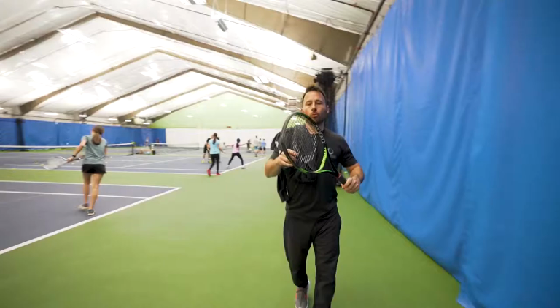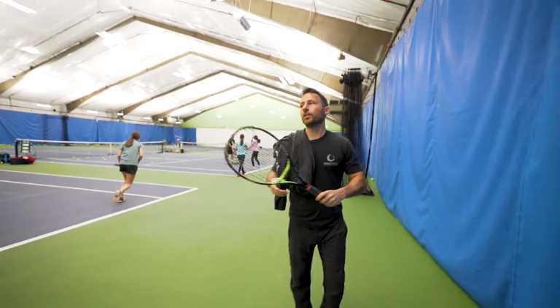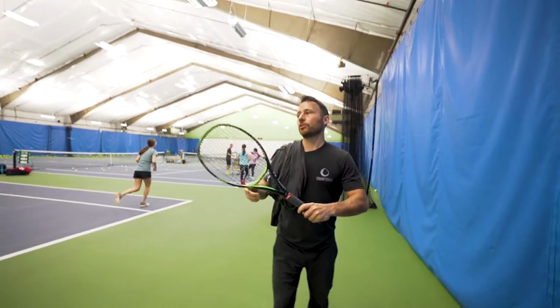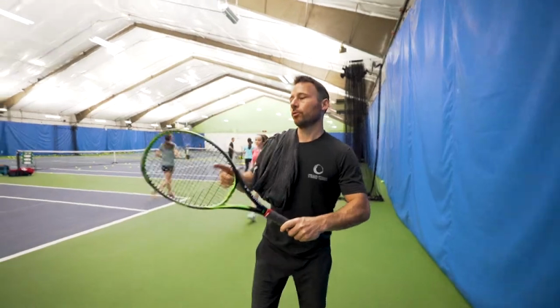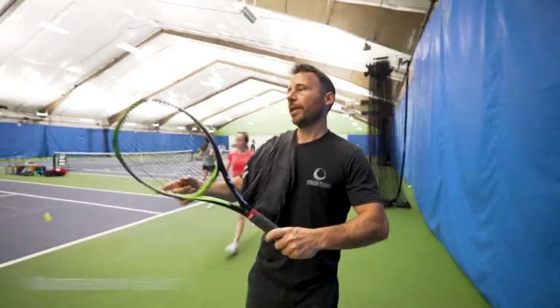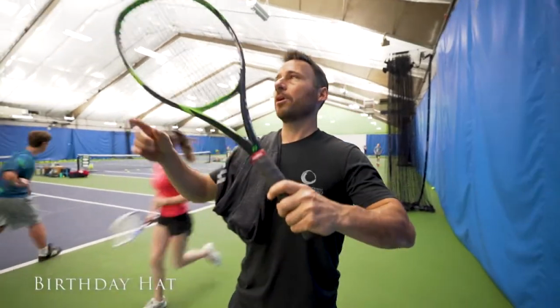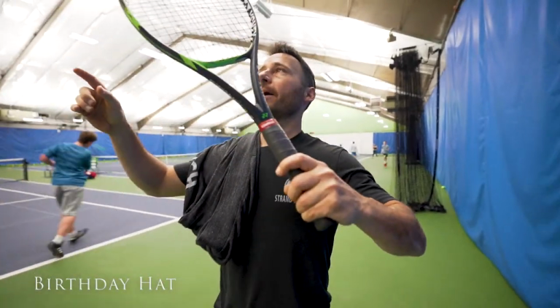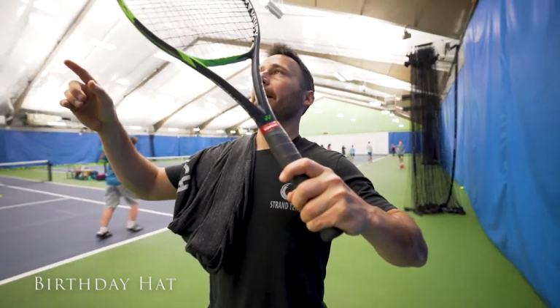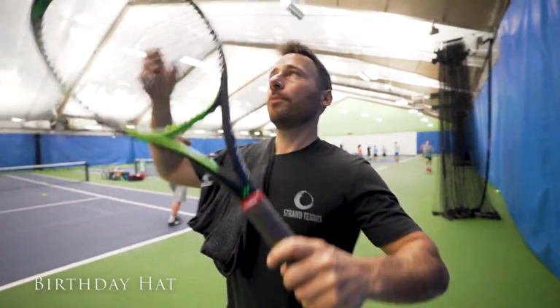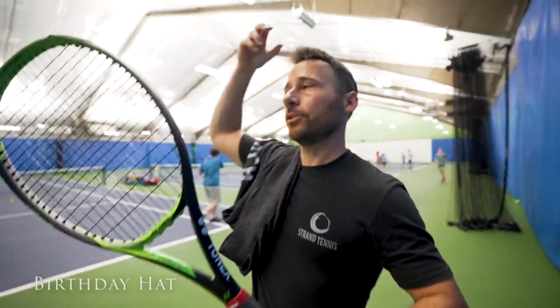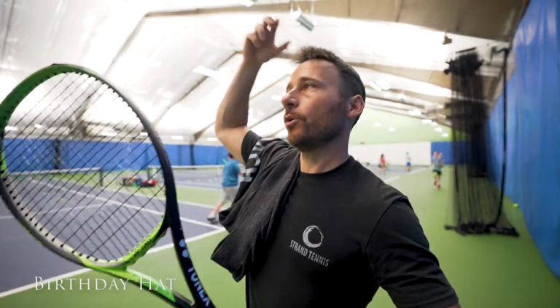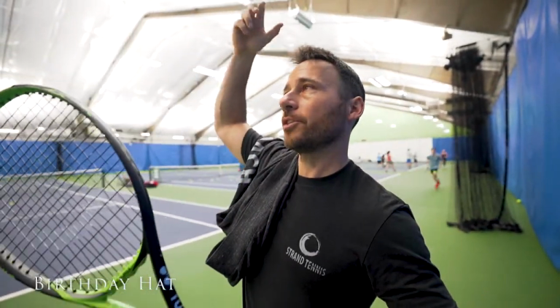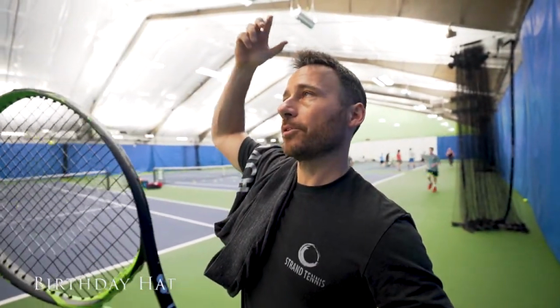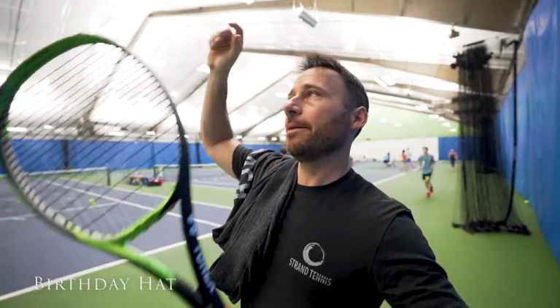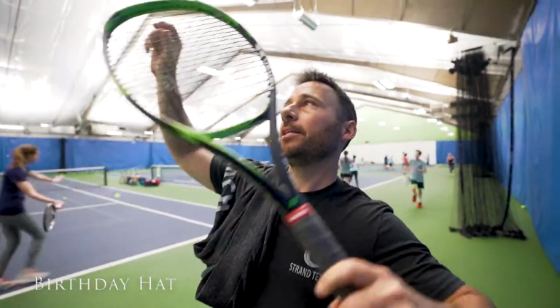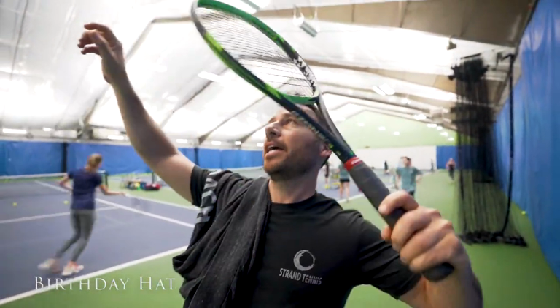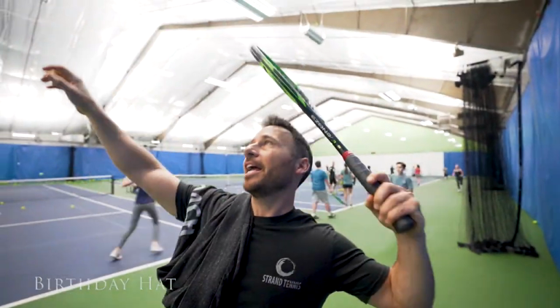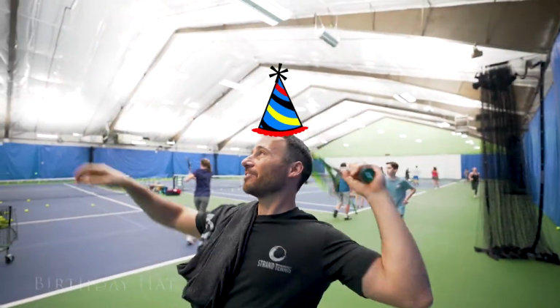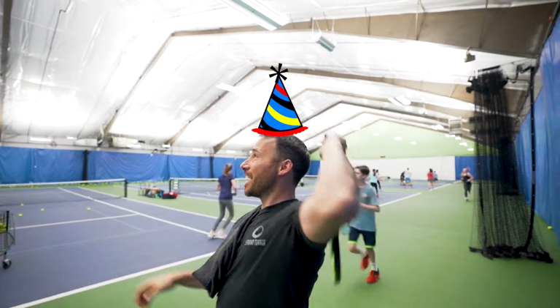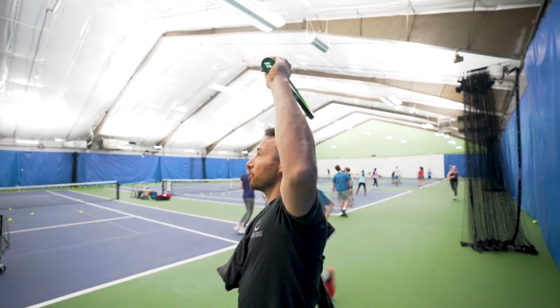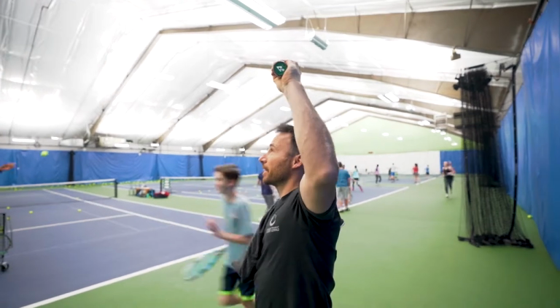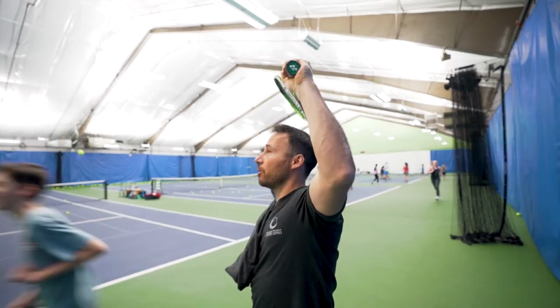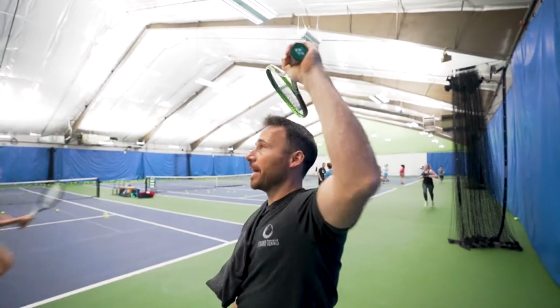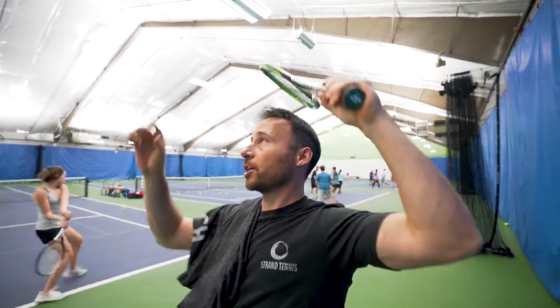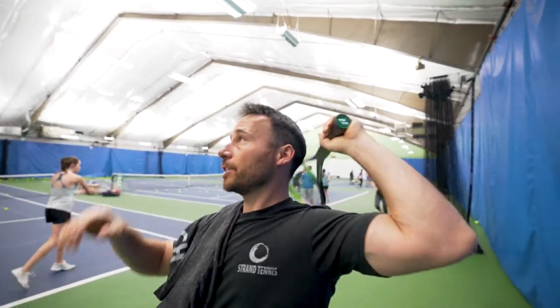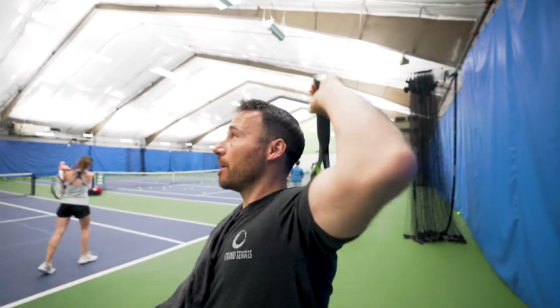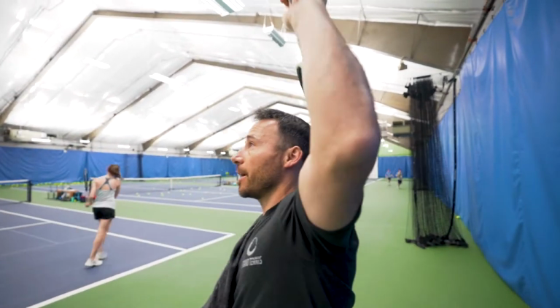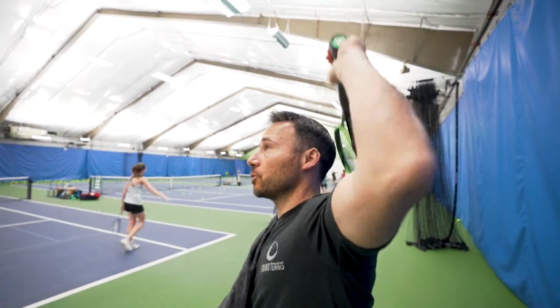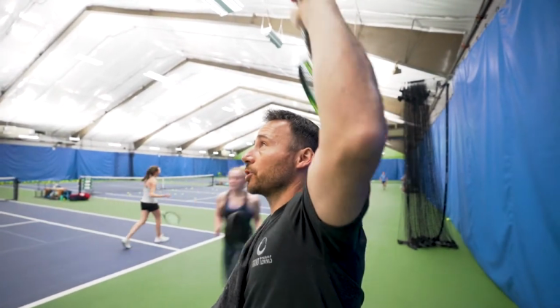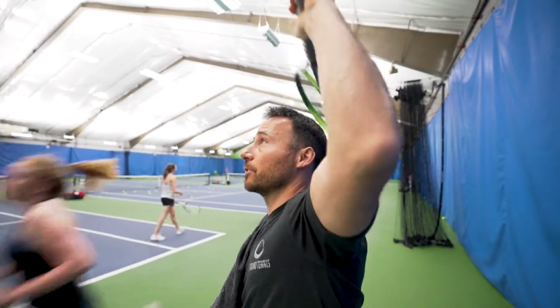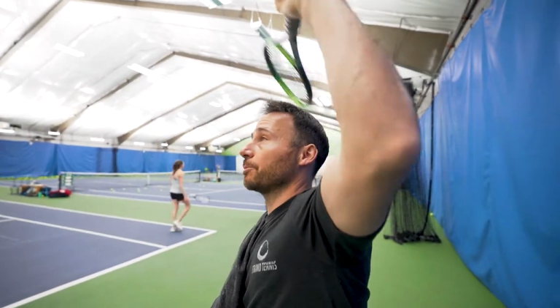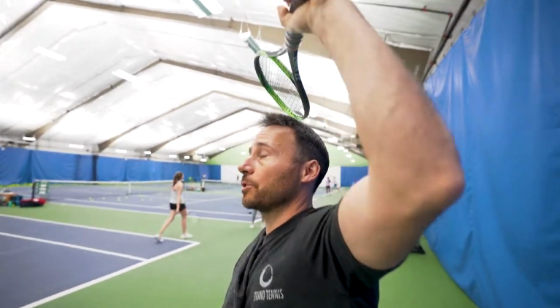When you hit a serve, the way to get a proper racket angle is to imagine you have a birthday cap on and you have to knock your birthday cap off. That creates the proper angle, especially for a topspin serve.